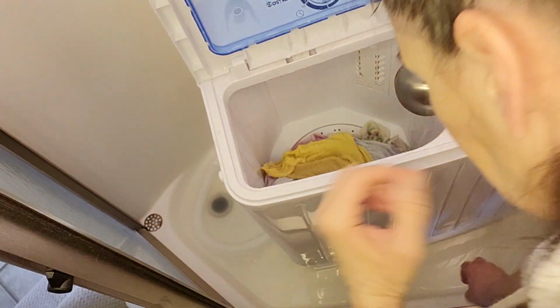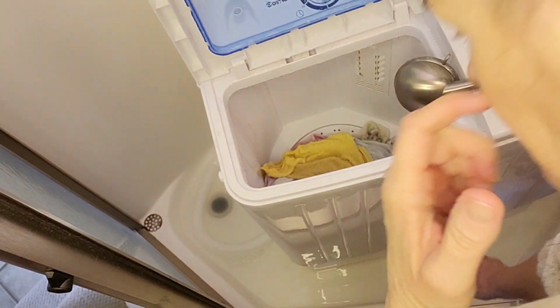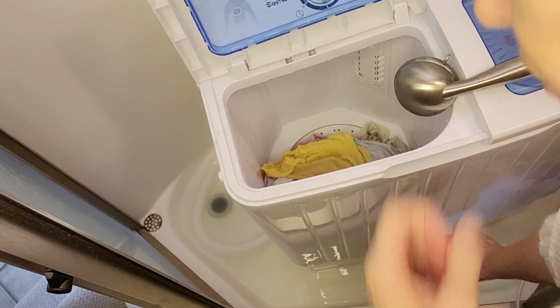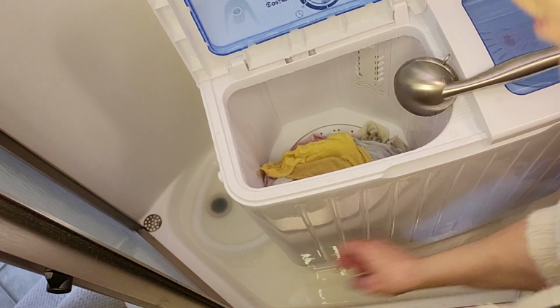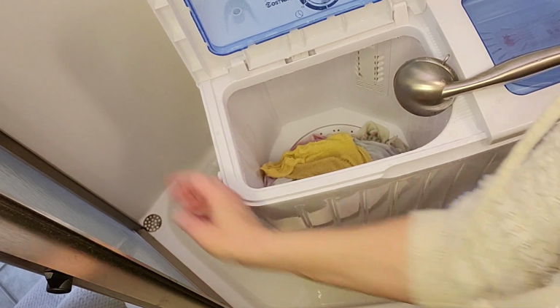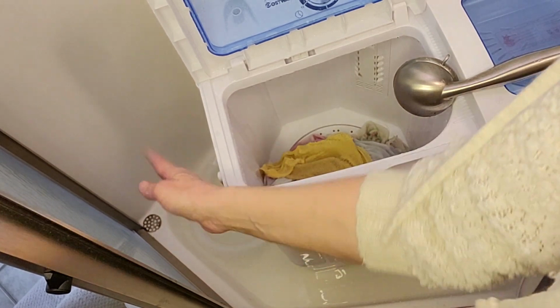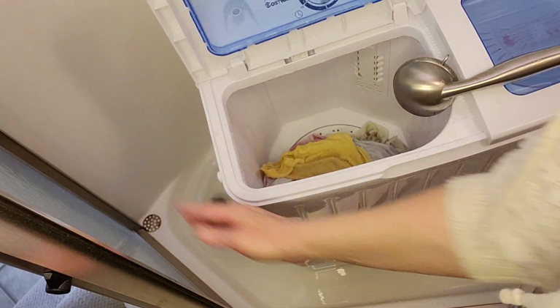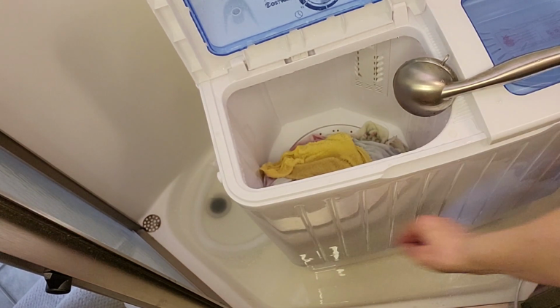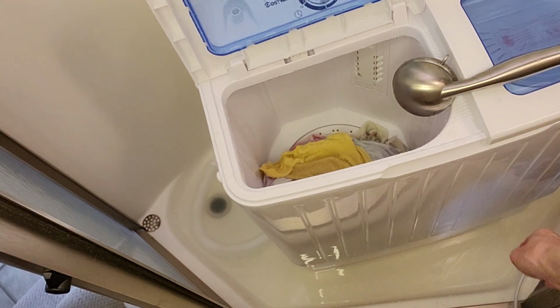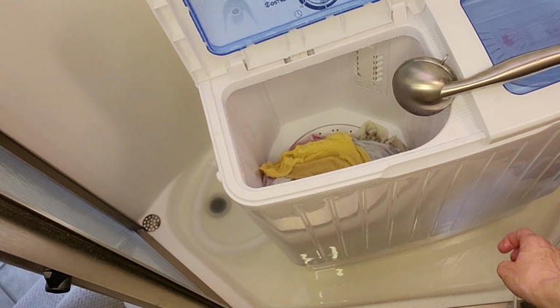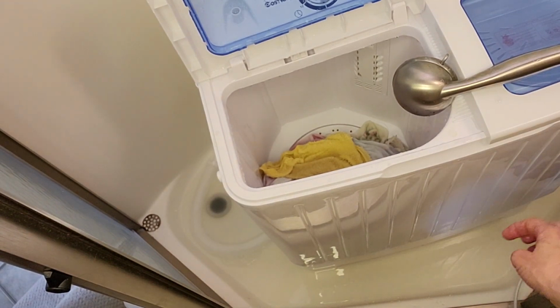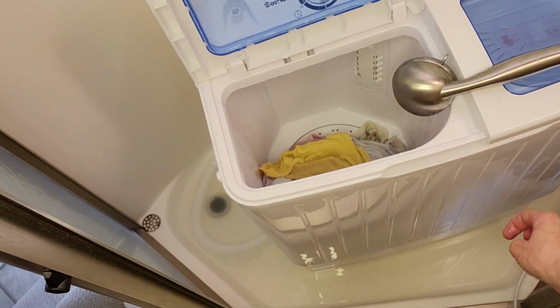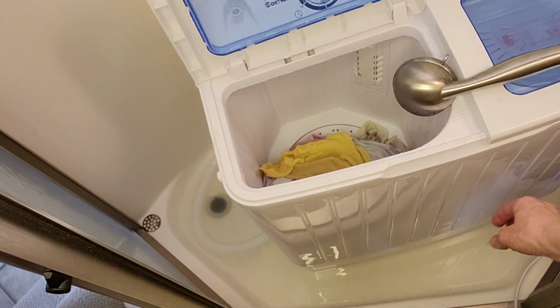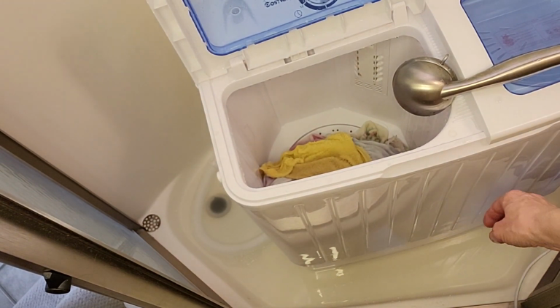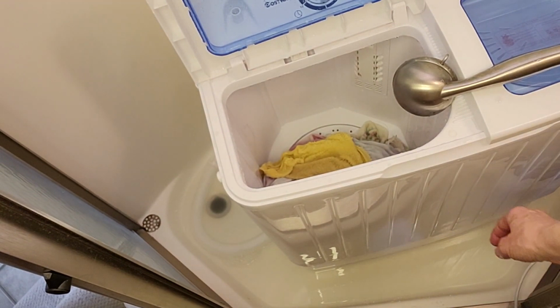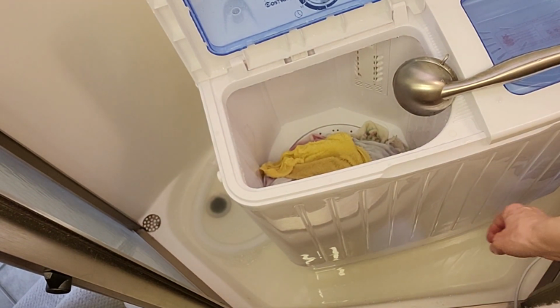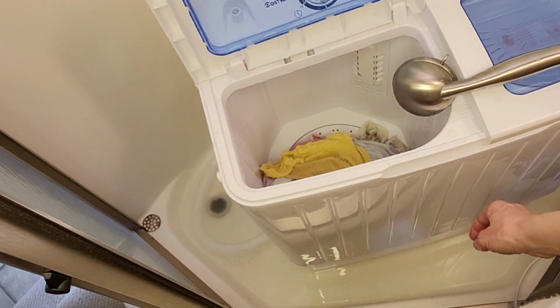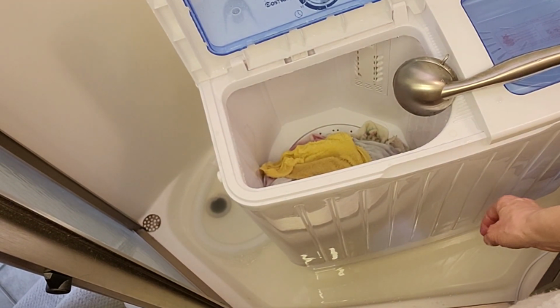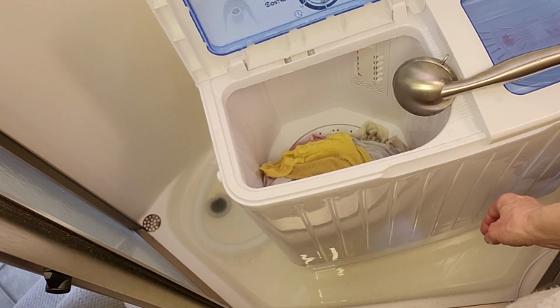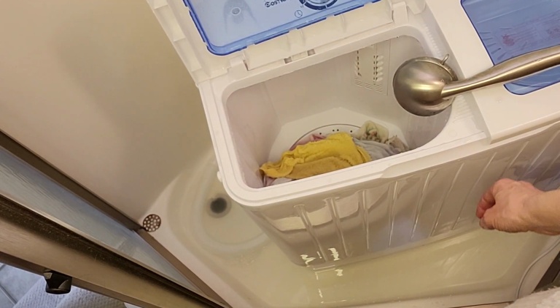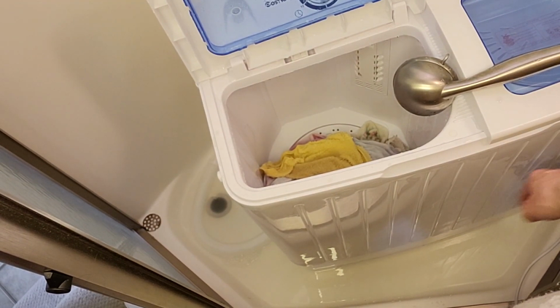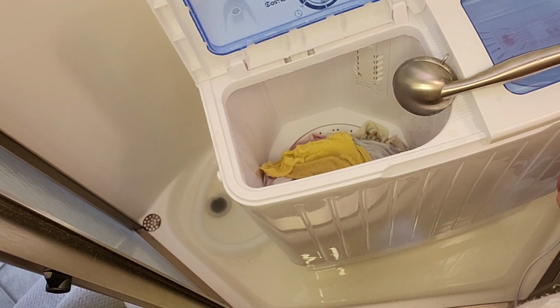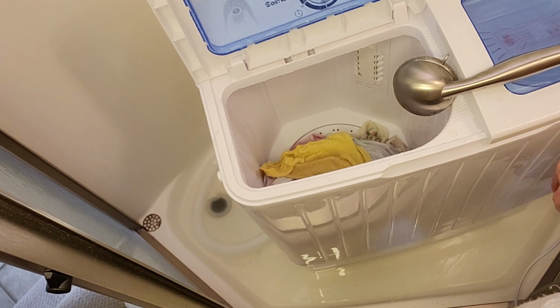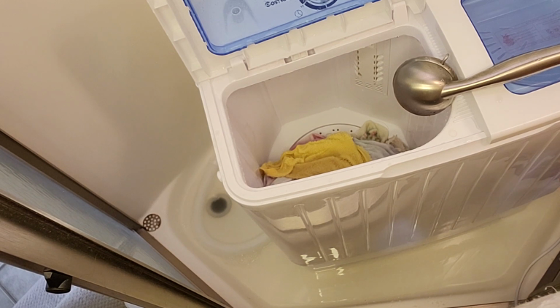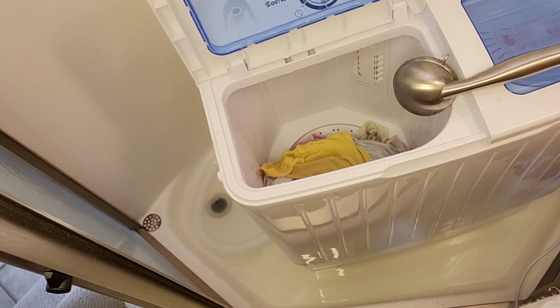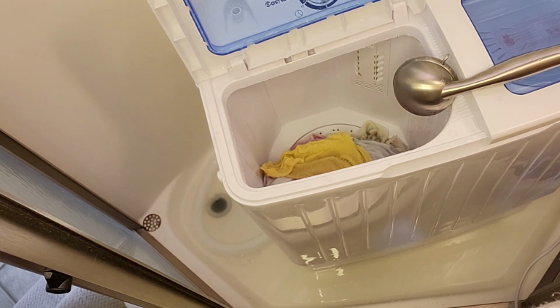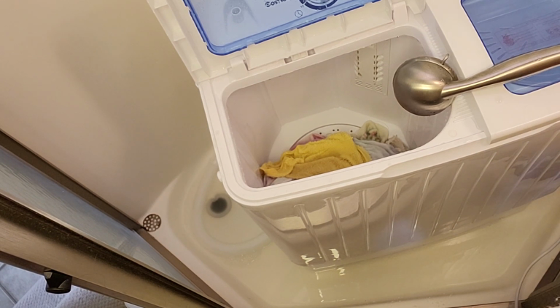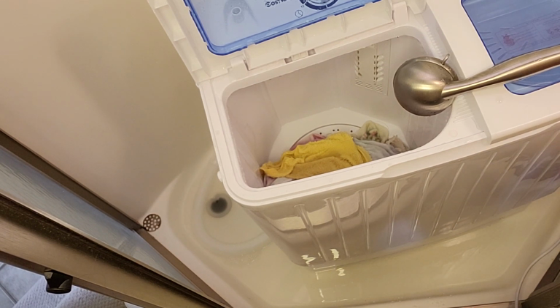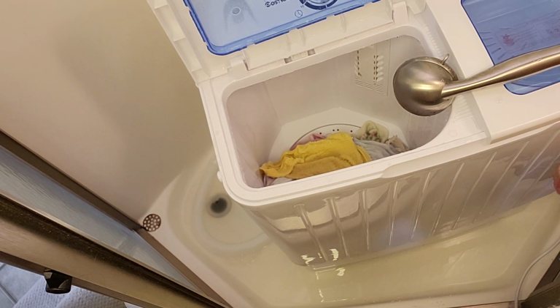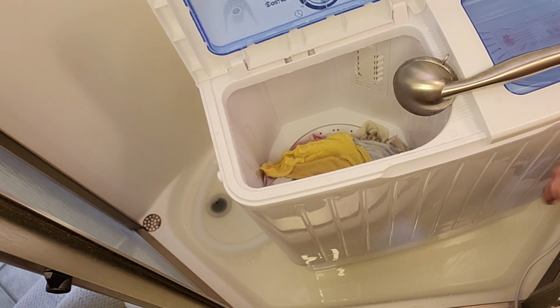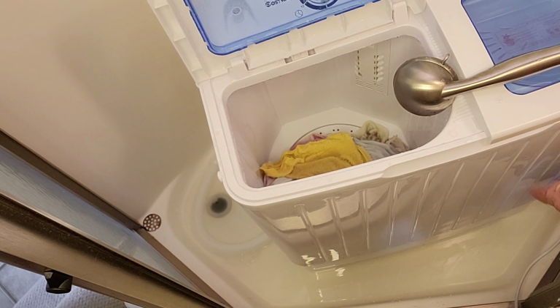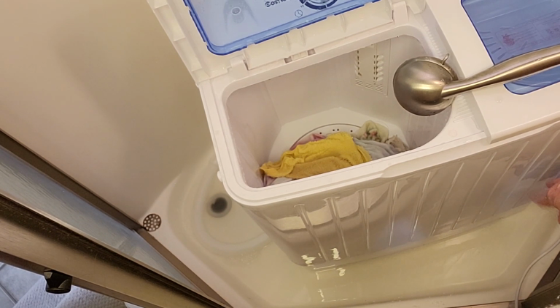I know what I forgot — the hair catcher. And I thought, wow, it's filling up the tub.